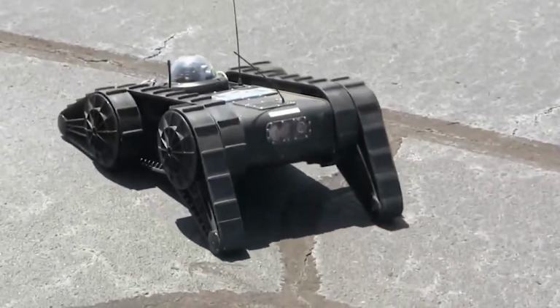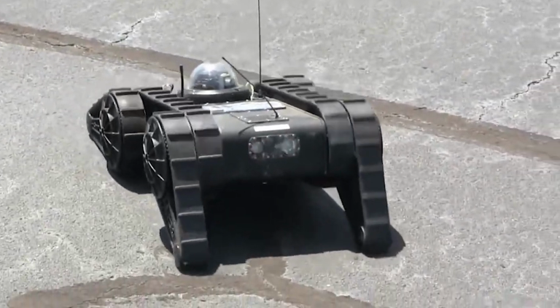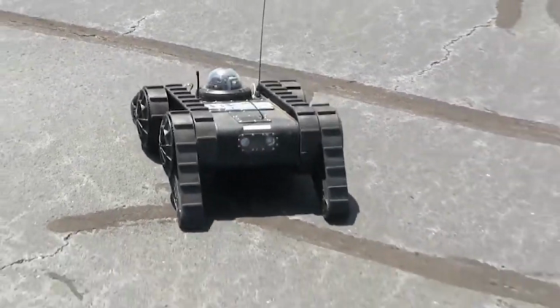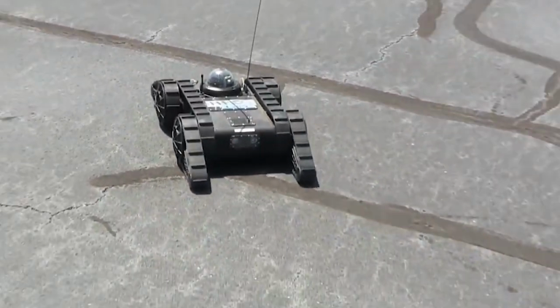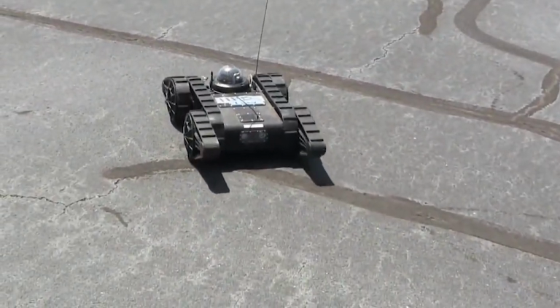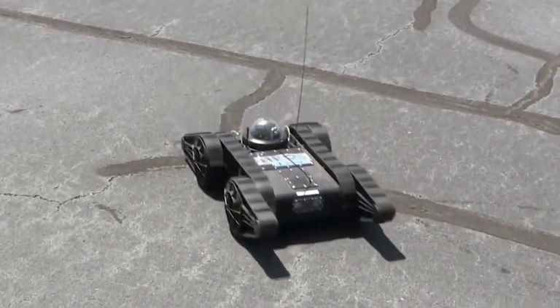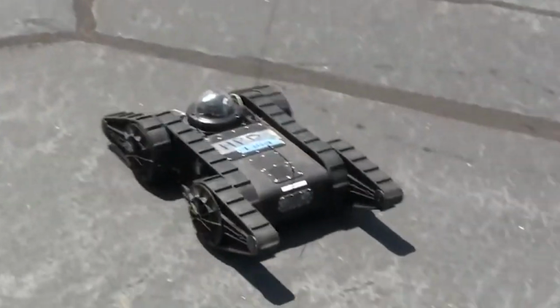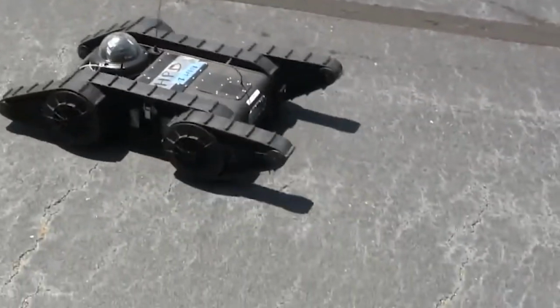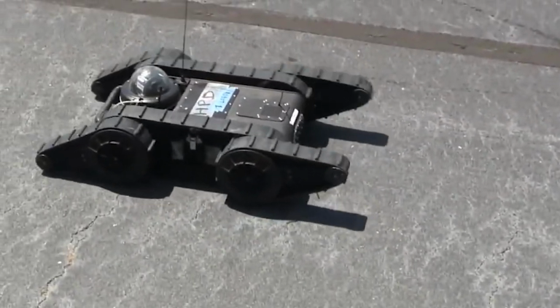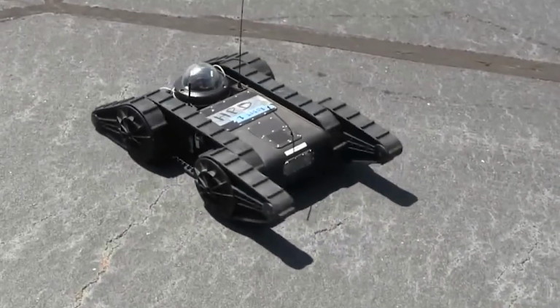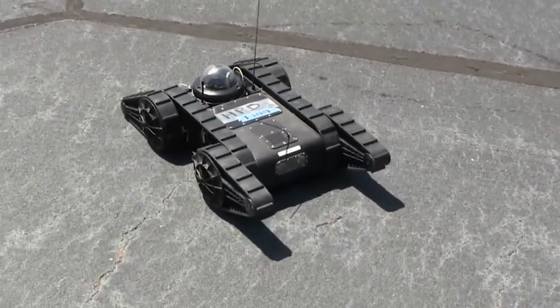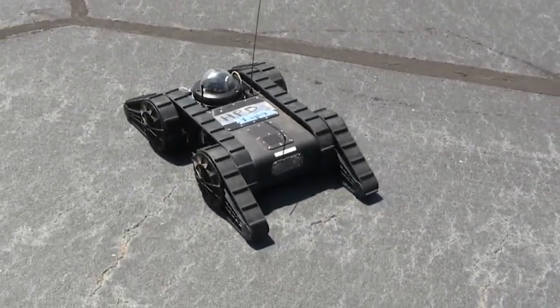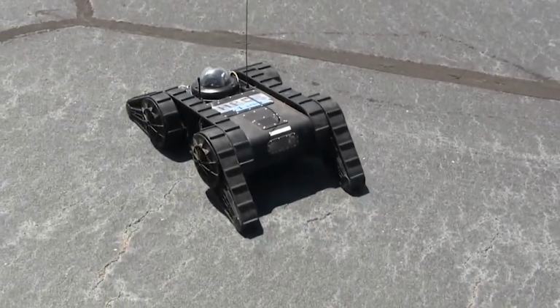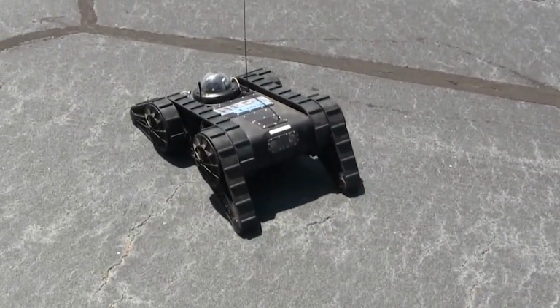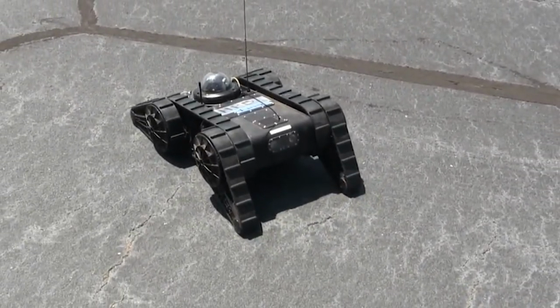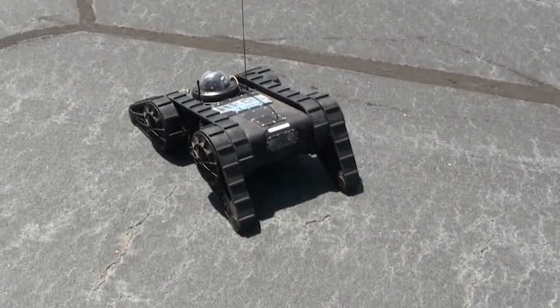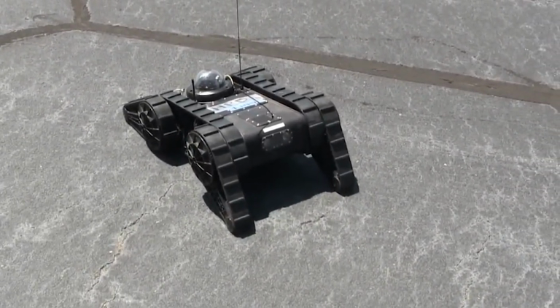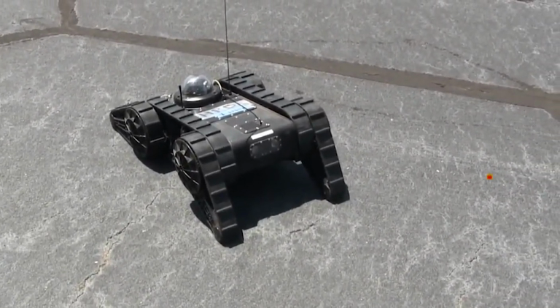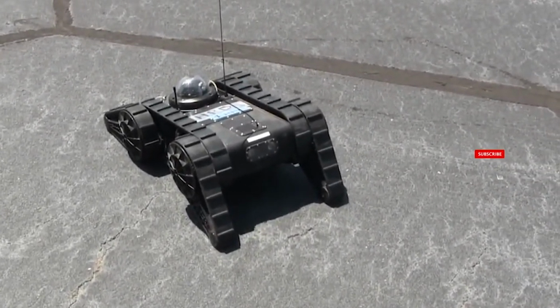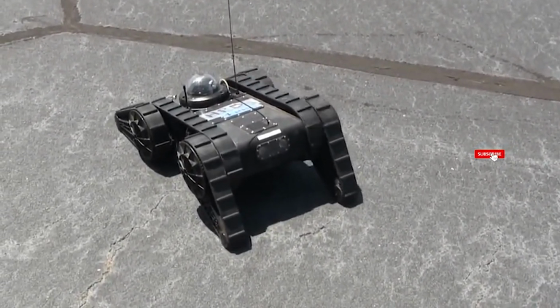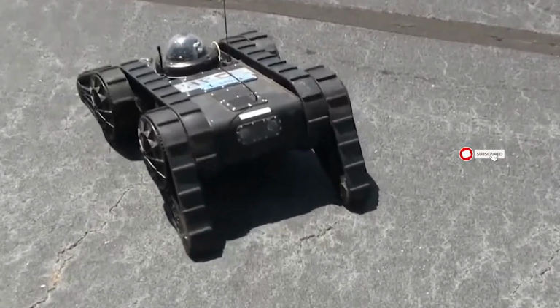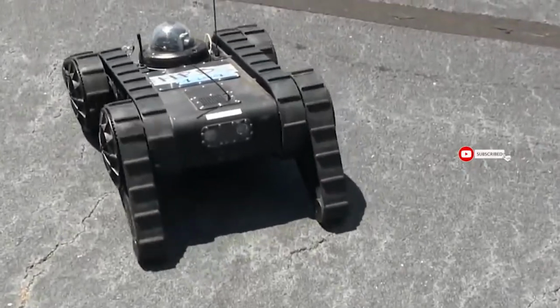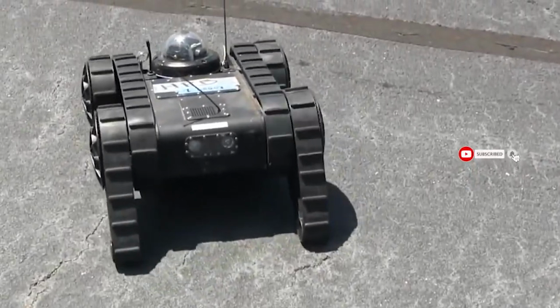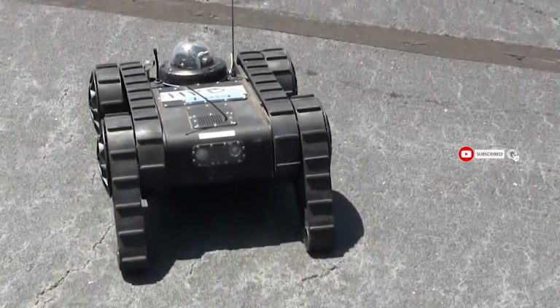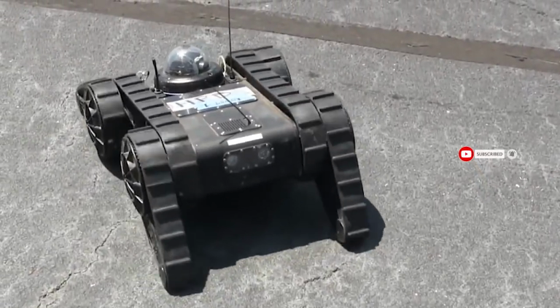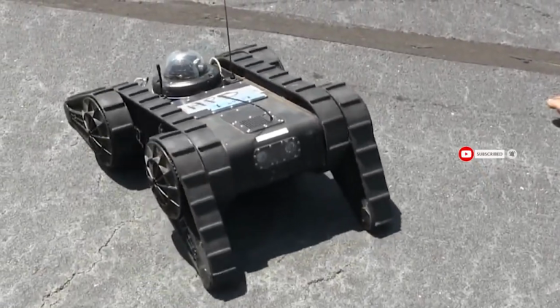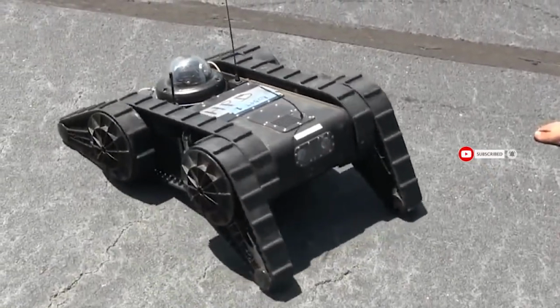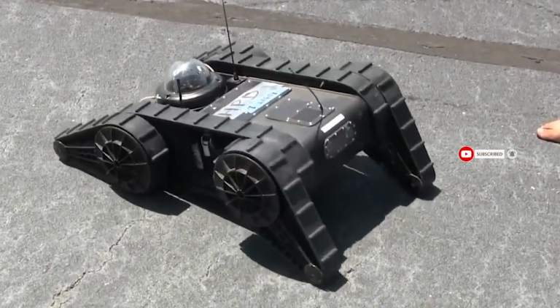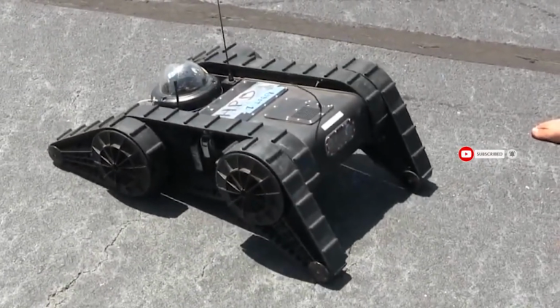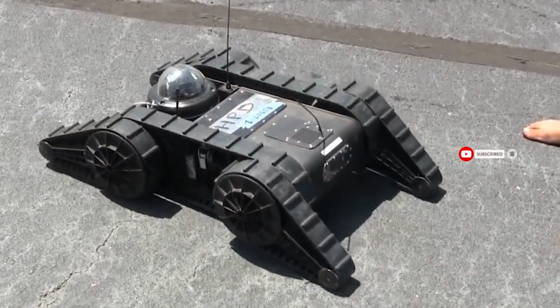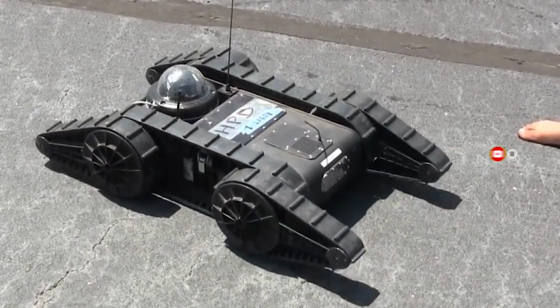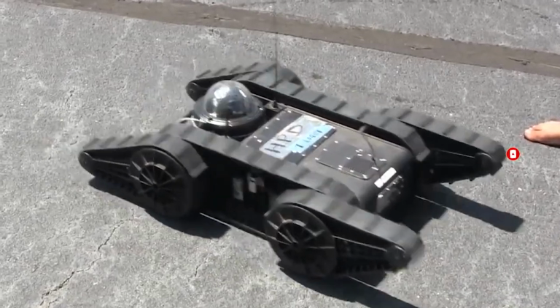The Avatar Tactical Robot can navigate different terrains like sand, stairs, grass, and more. It also has audio and video recording capability.